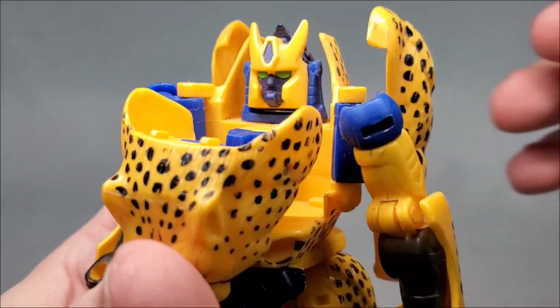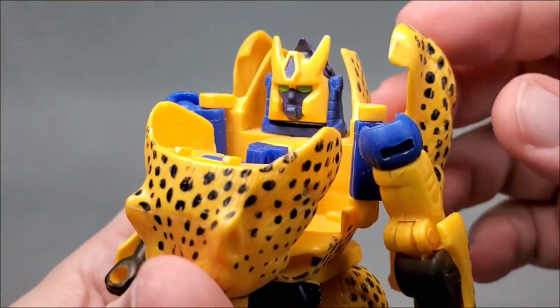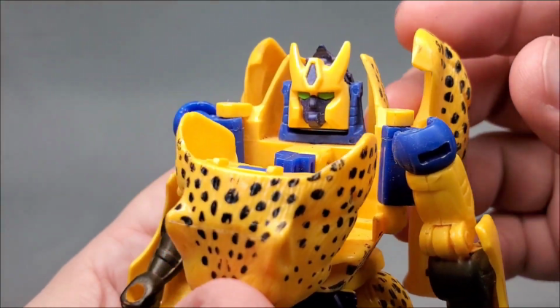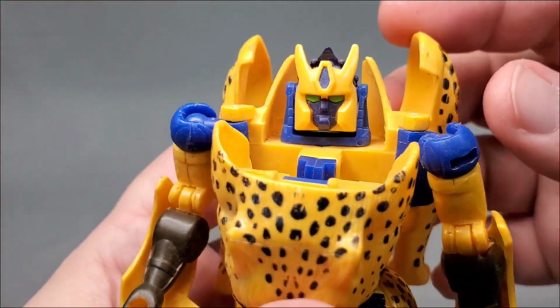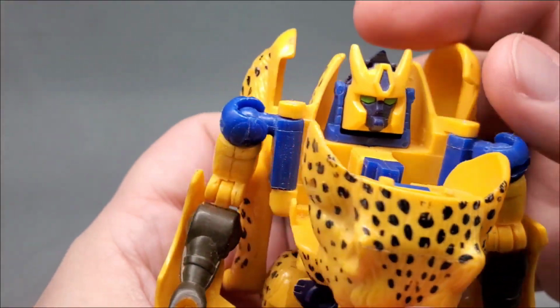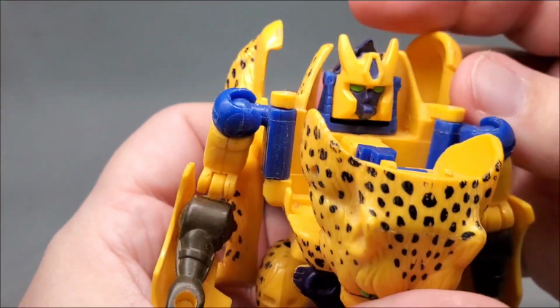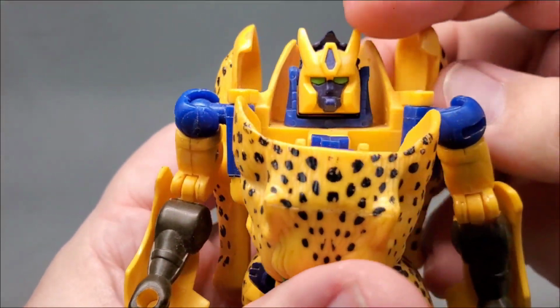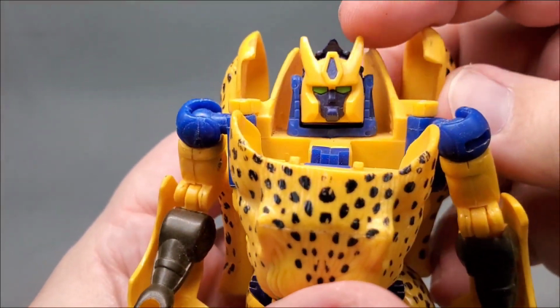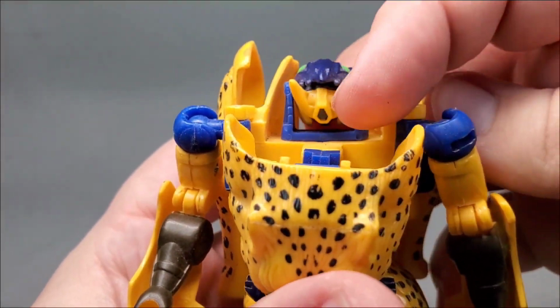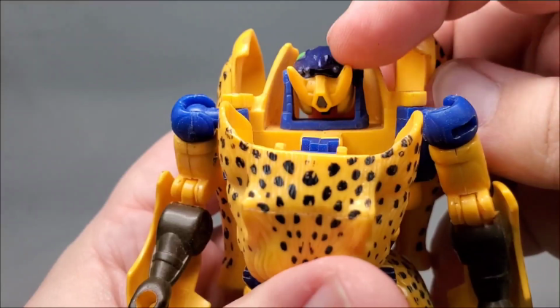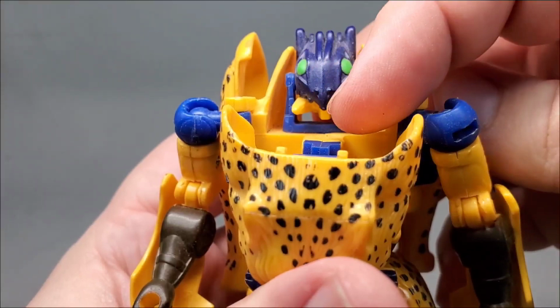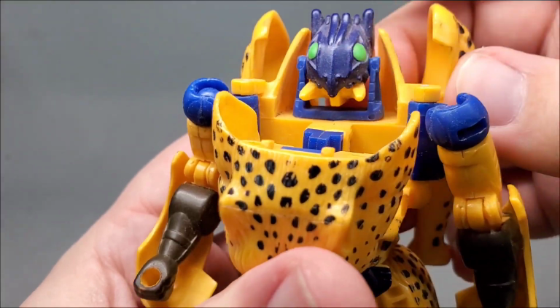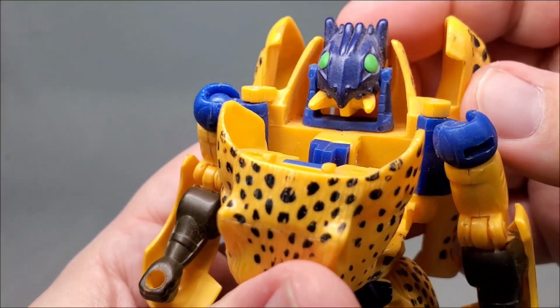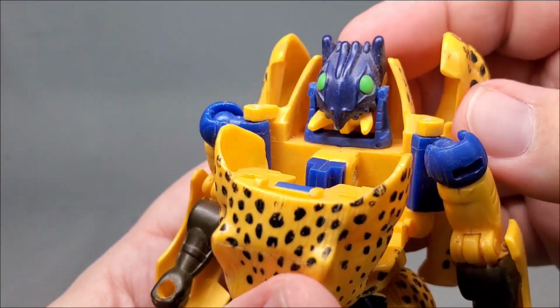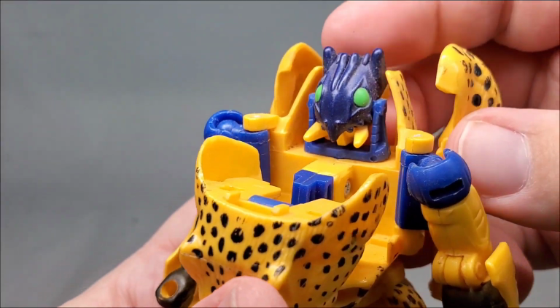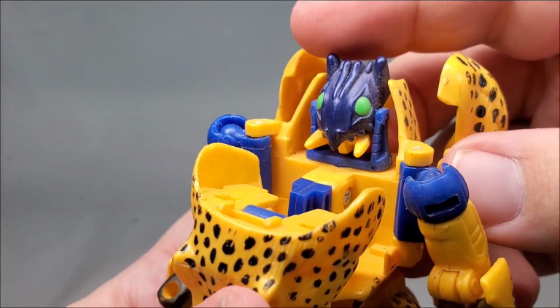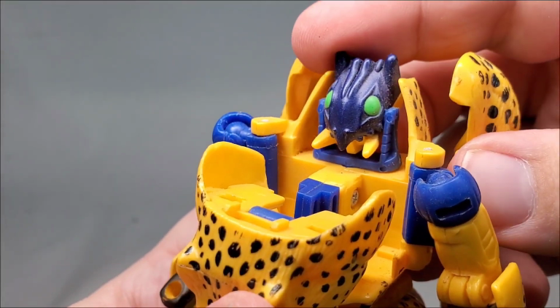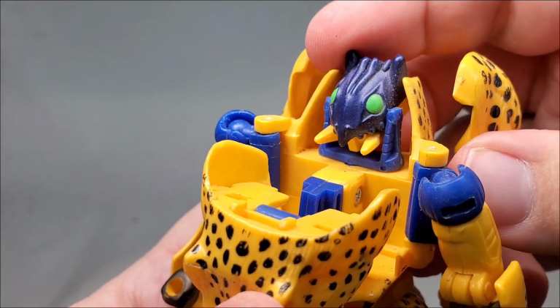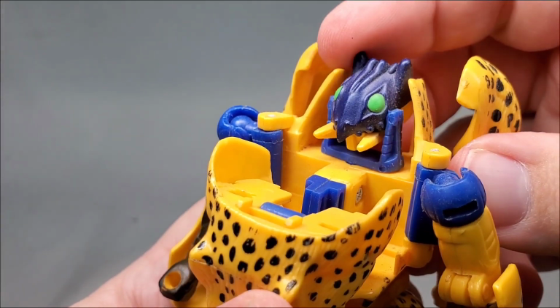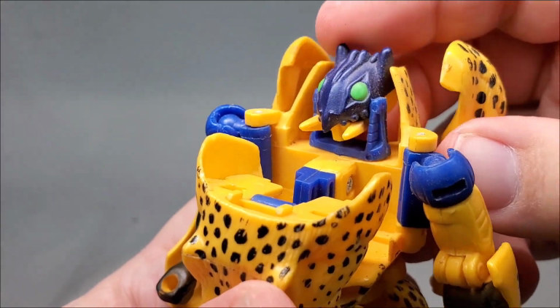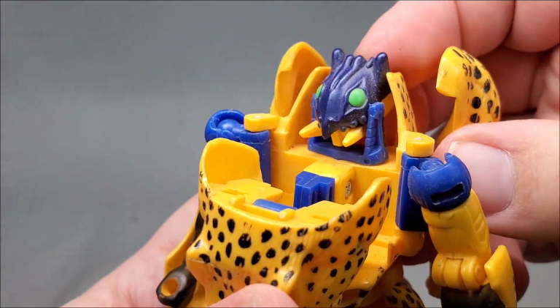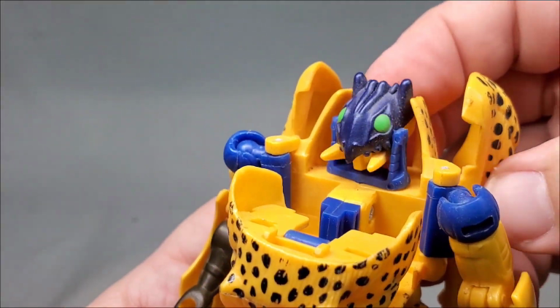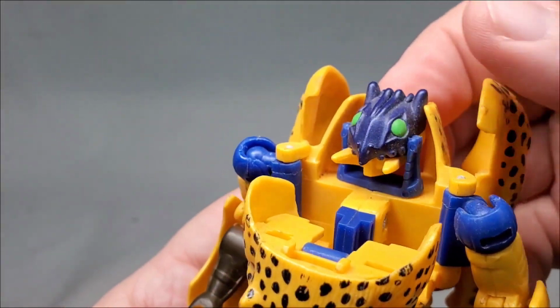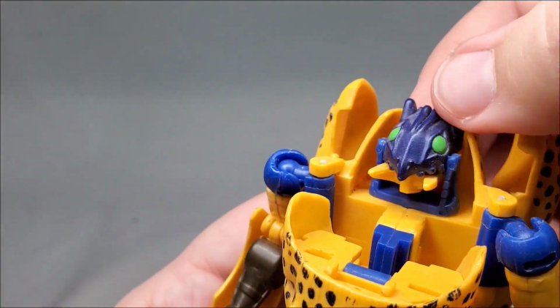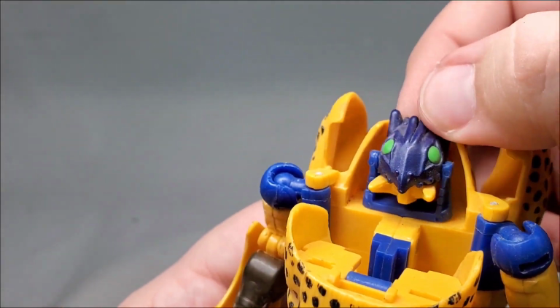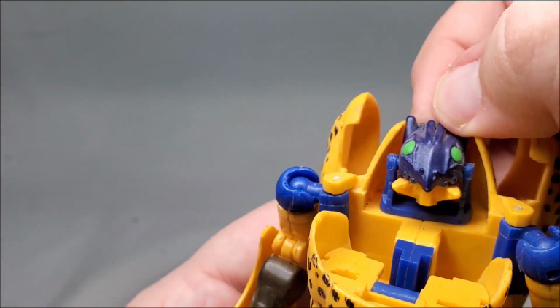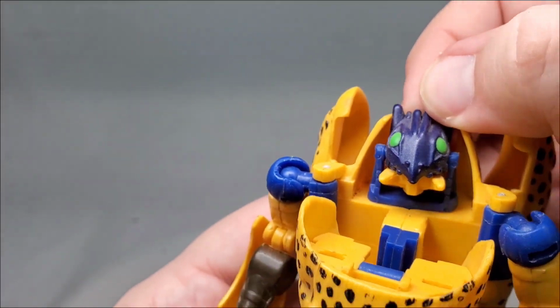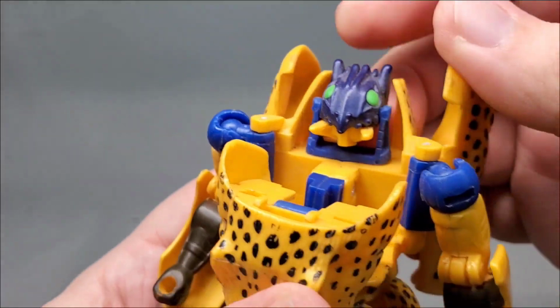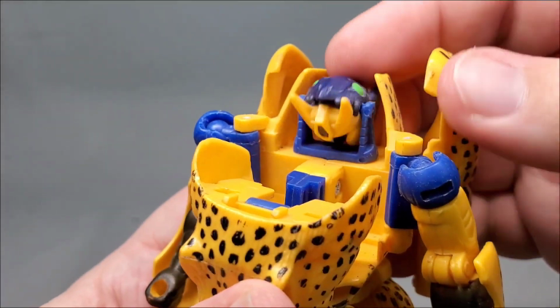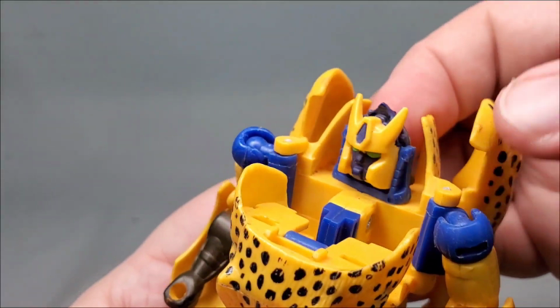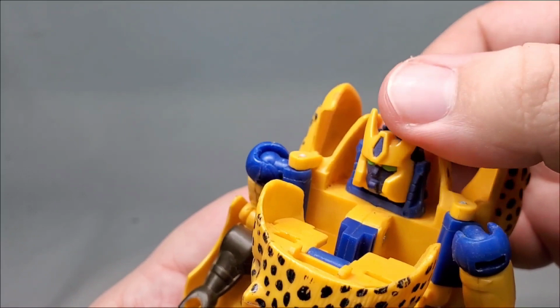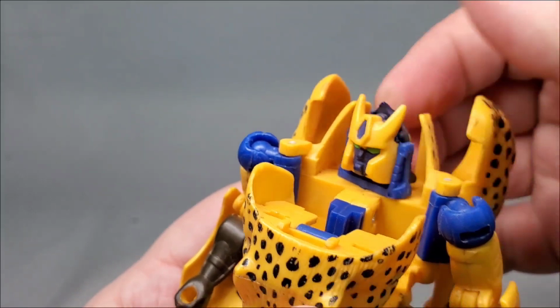Let's not forget this really cool mutant head feature. Many early Beast Wars toys had this, and it was one of my favorite gimmicks. I kind of wish we saw this more often.